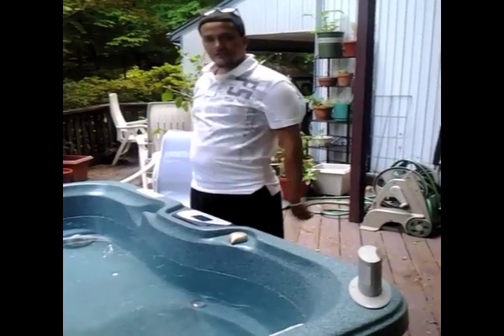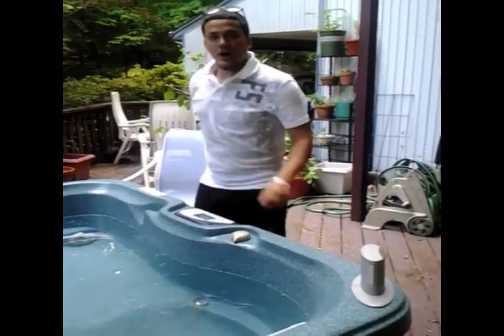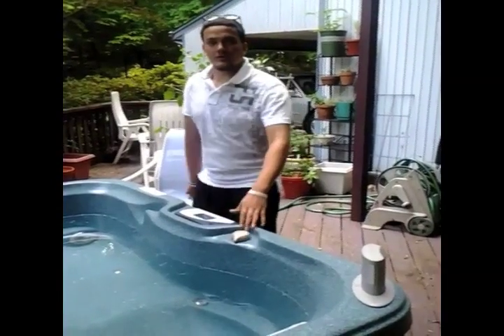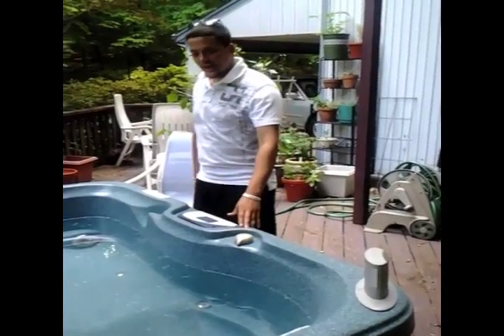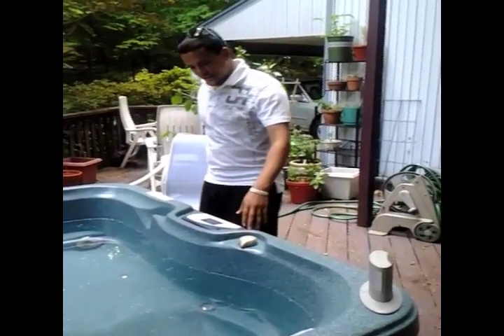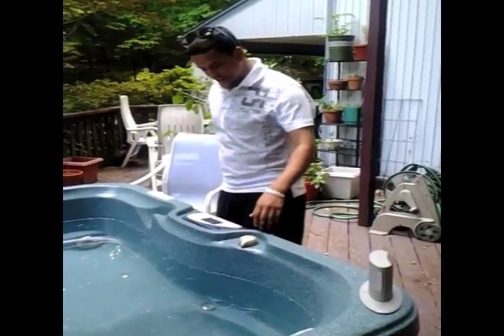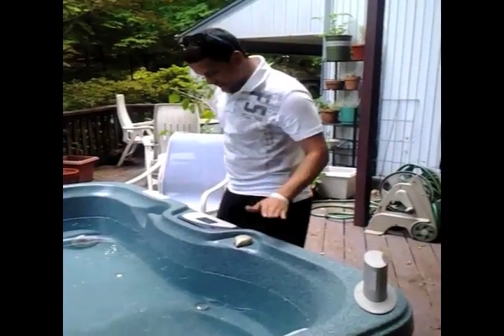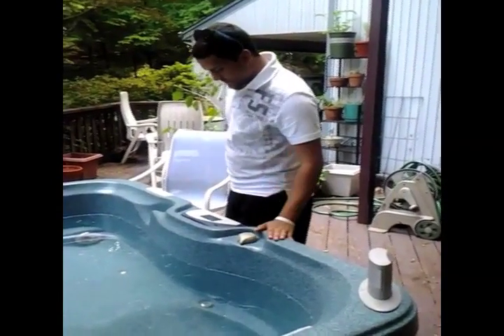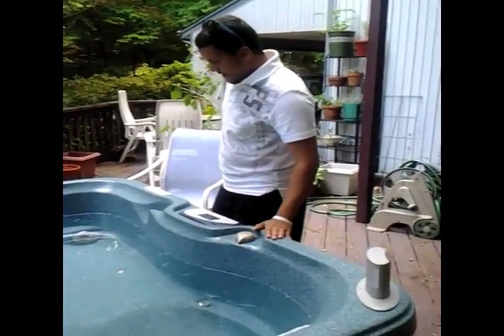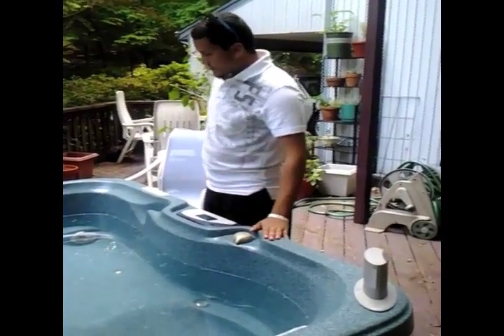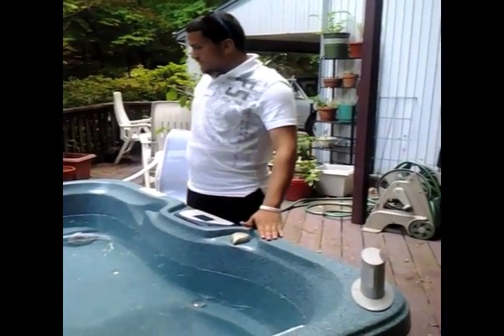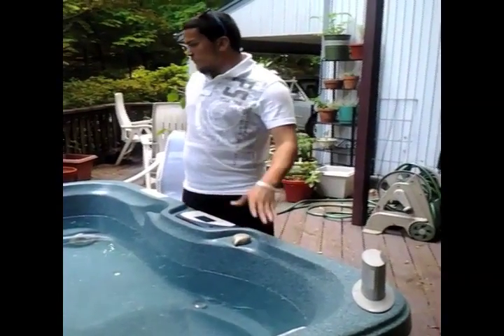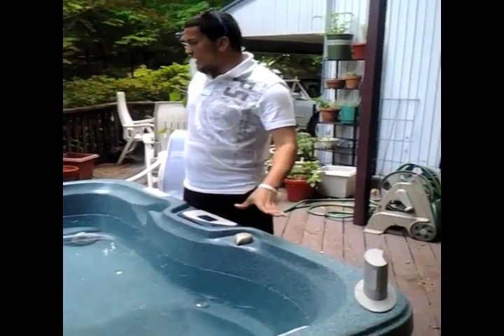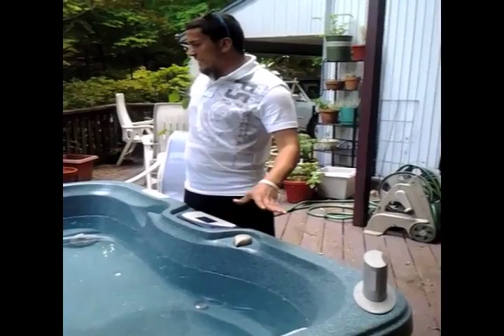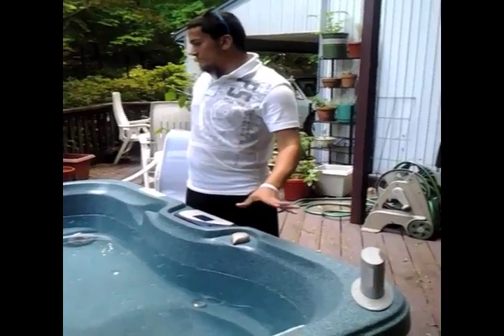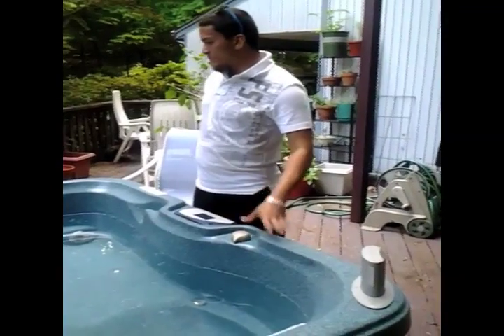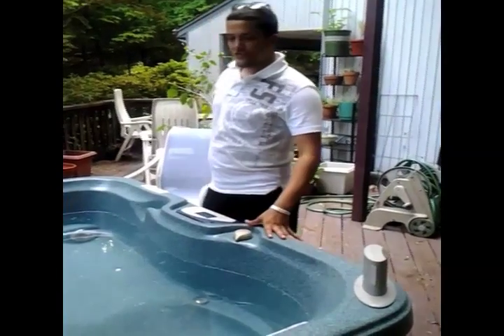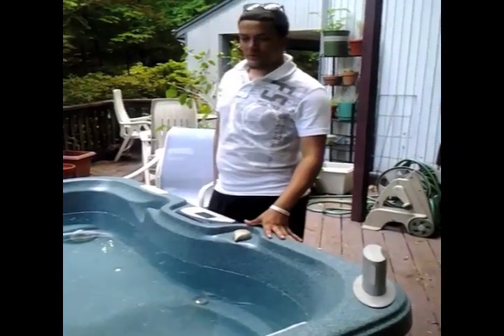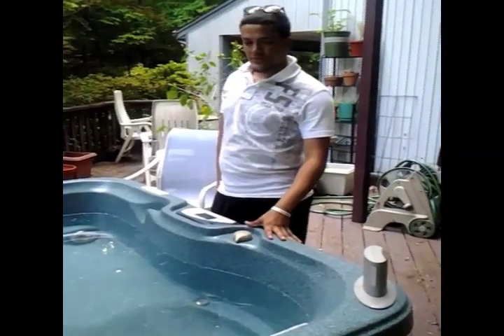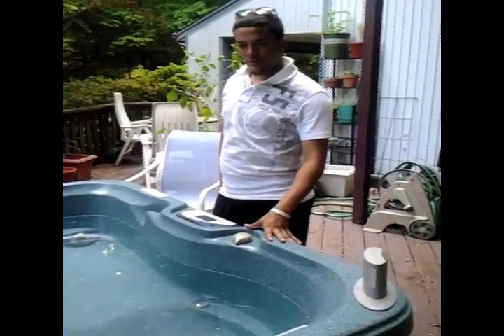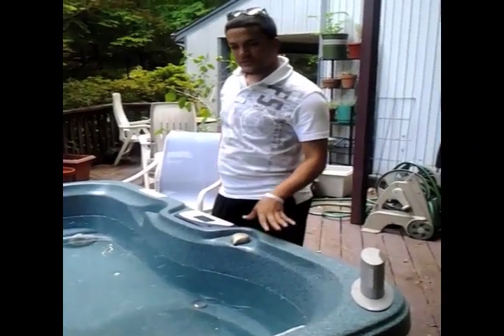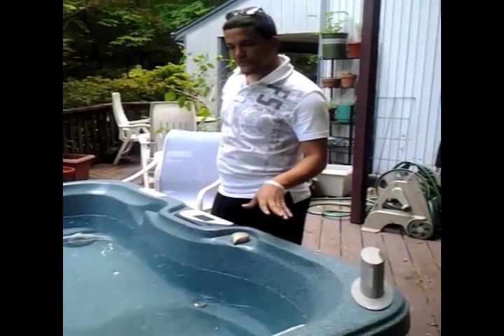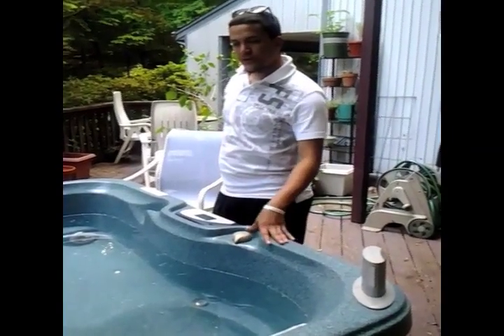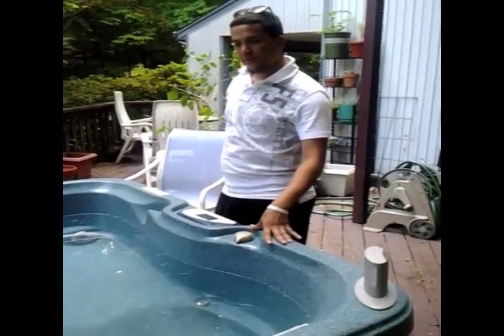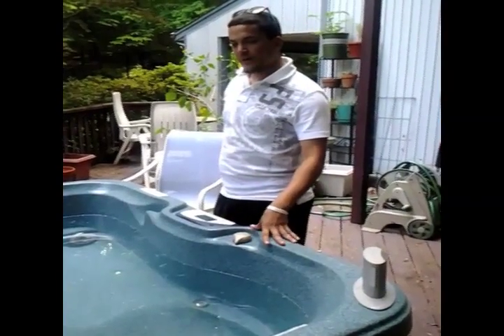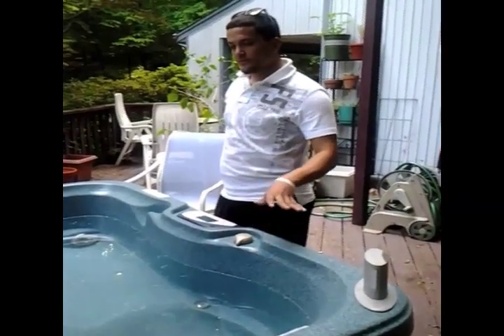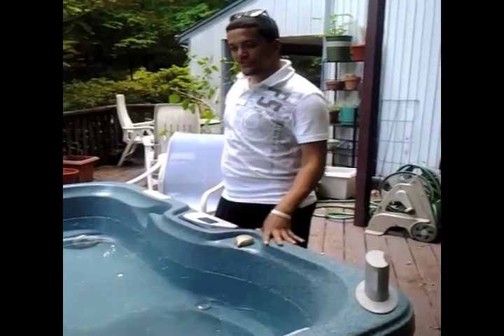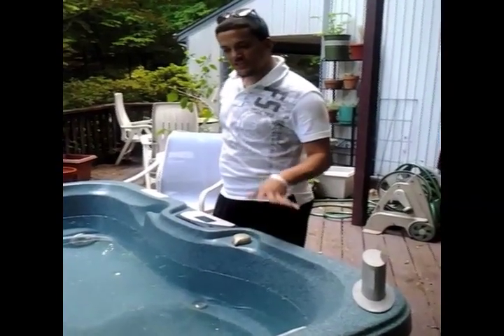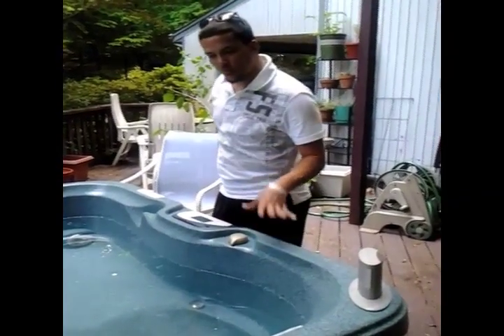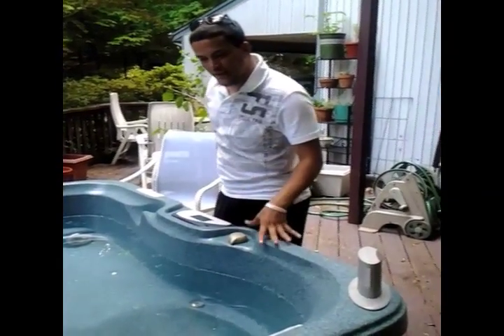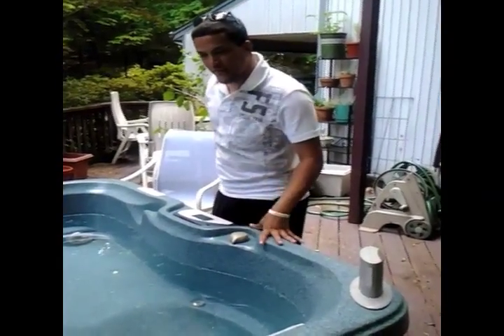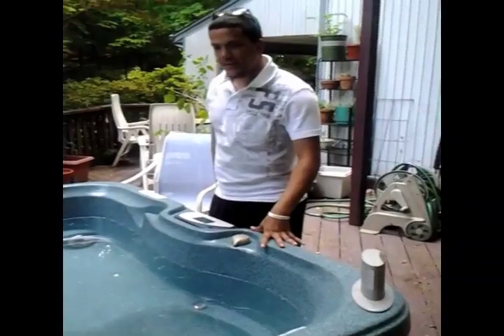Oh, hey, I didn't see you there. See, what I used to have the biggest trouble with was trying to make my hot tub just the right amount of pH.